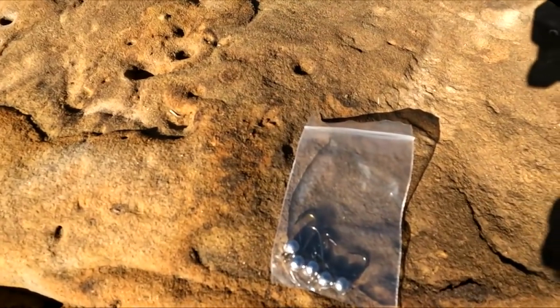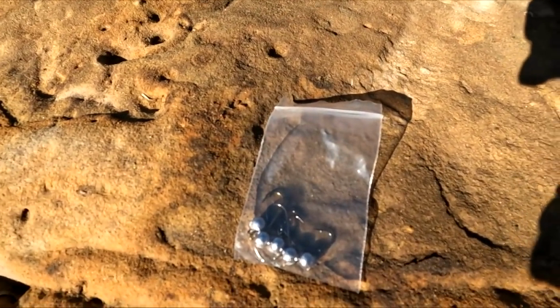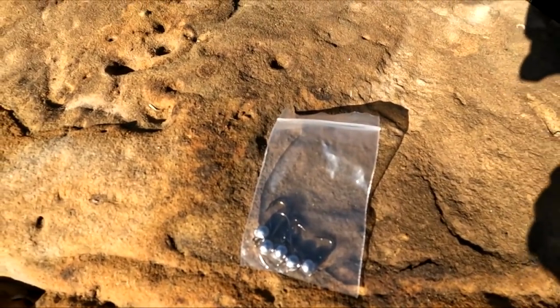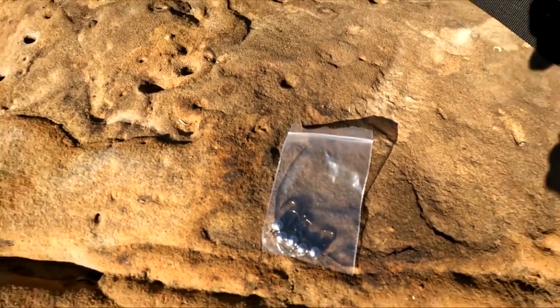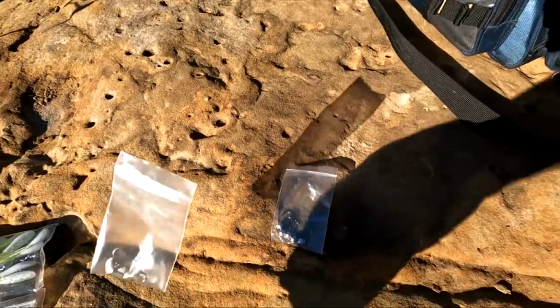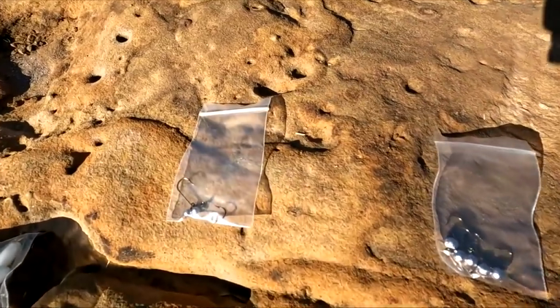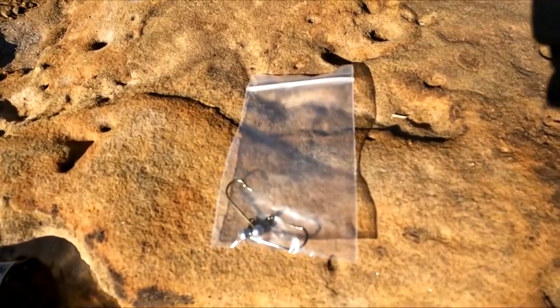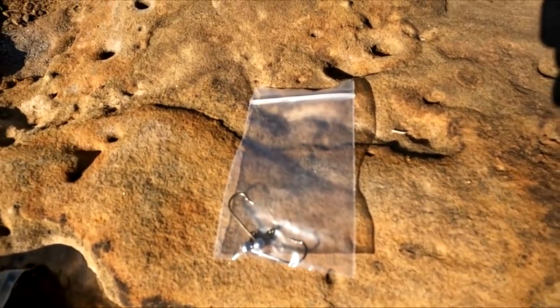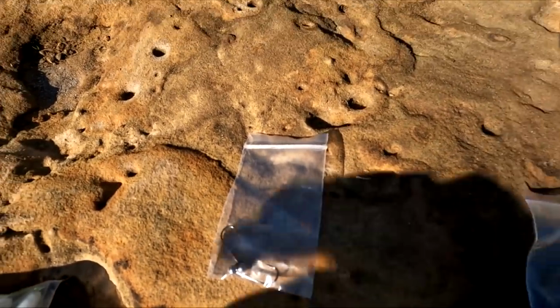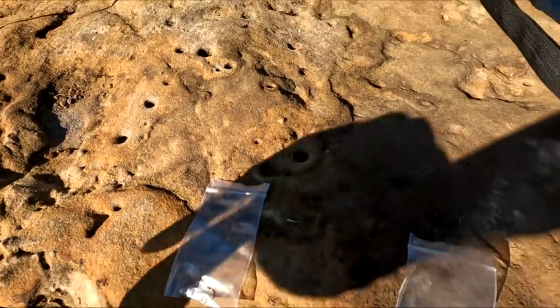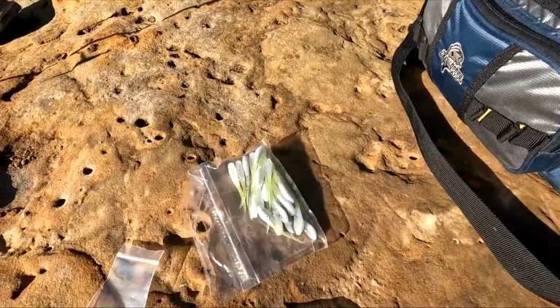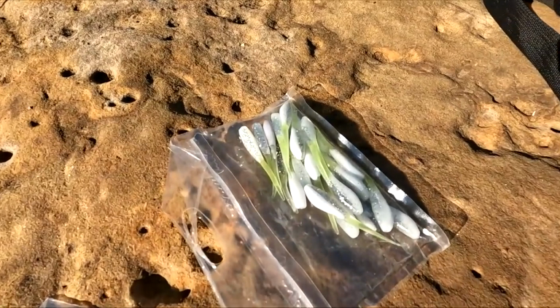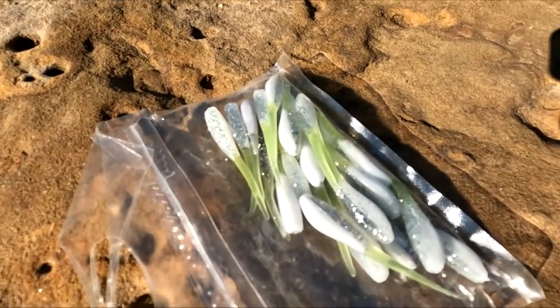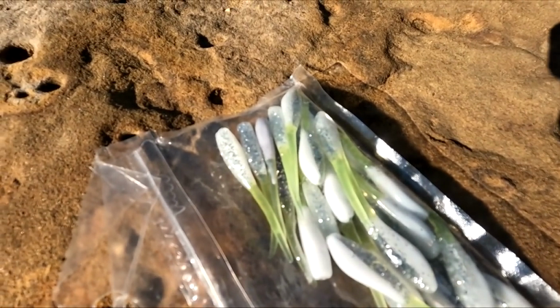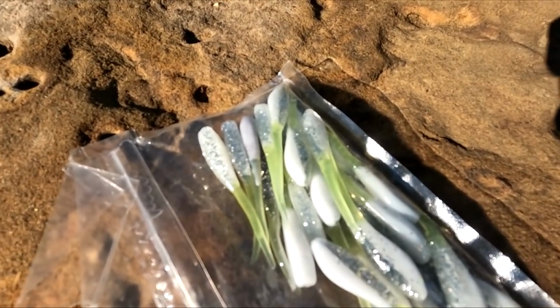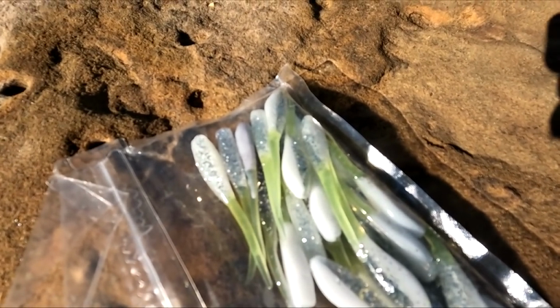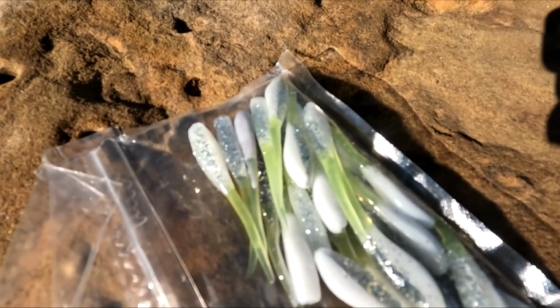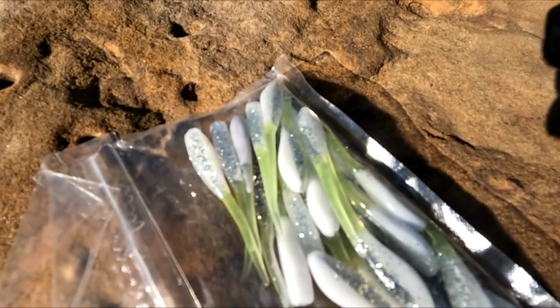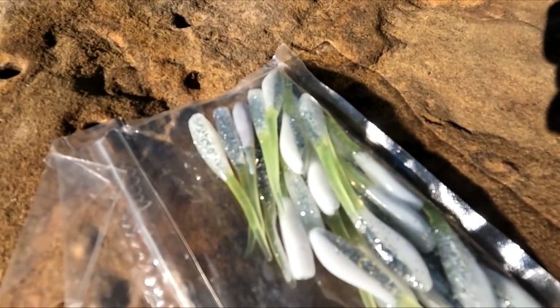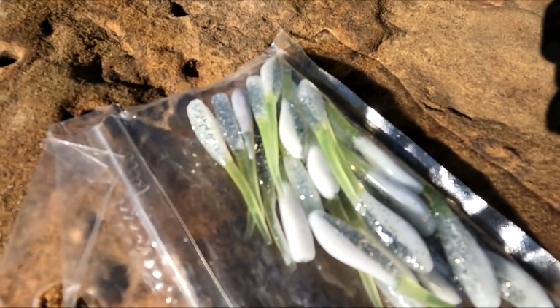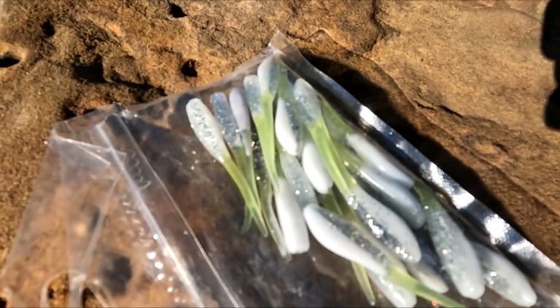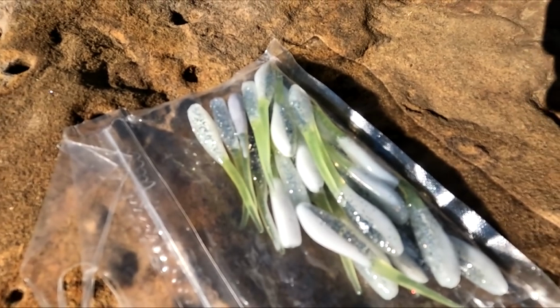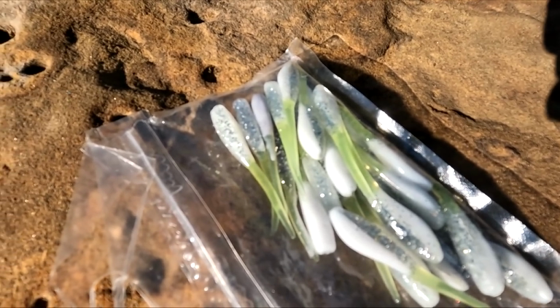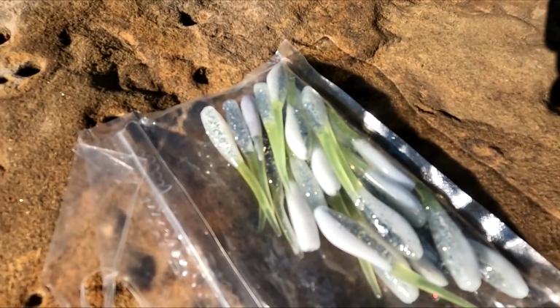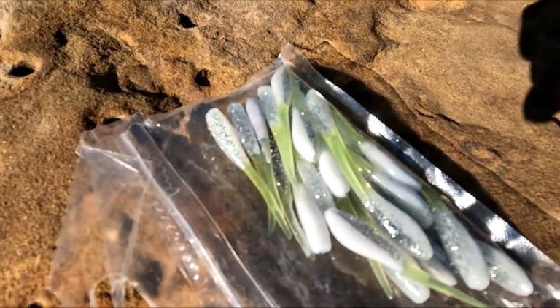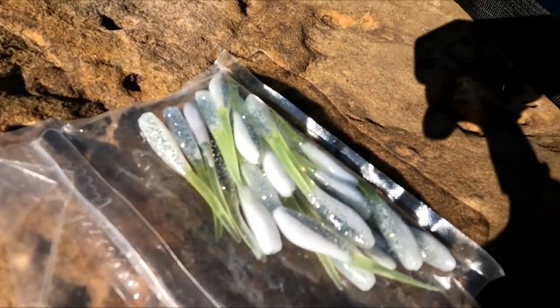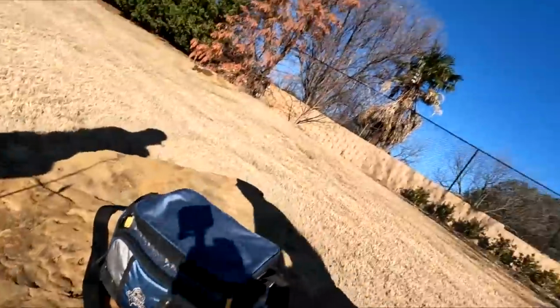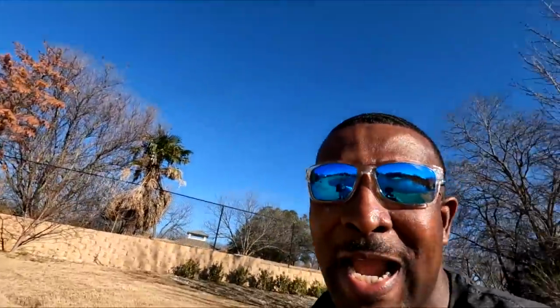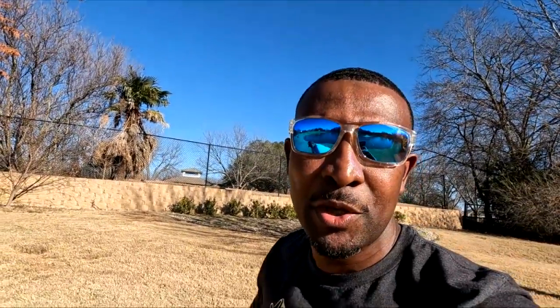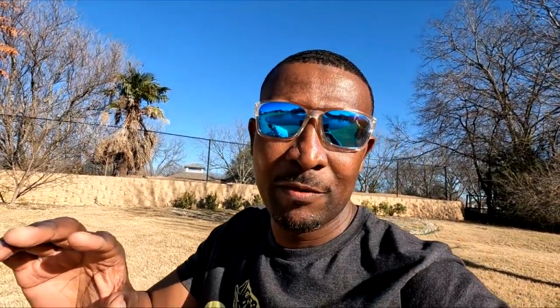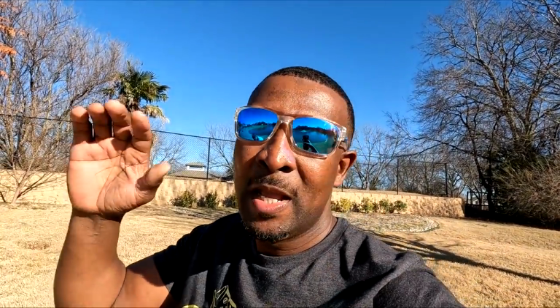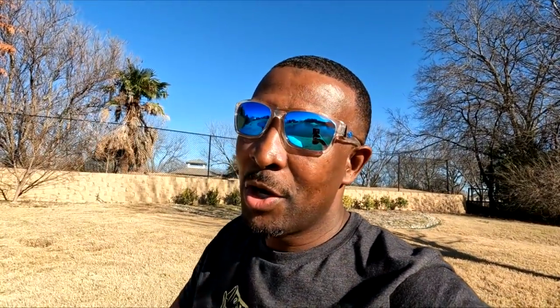We'll be using 1/16th ounce jig heads, 1/32nd ounce jig heads, and a natural color bait. This is actually a Moonshine Crappie Jig that I created called Confetti Yeti.